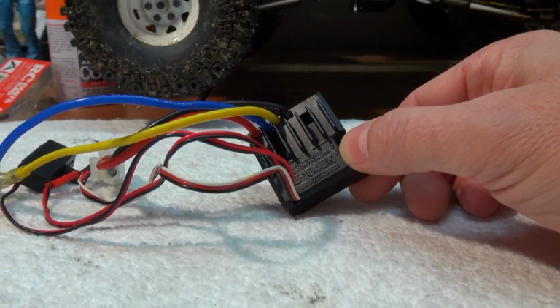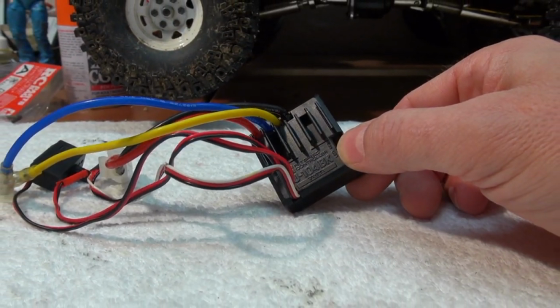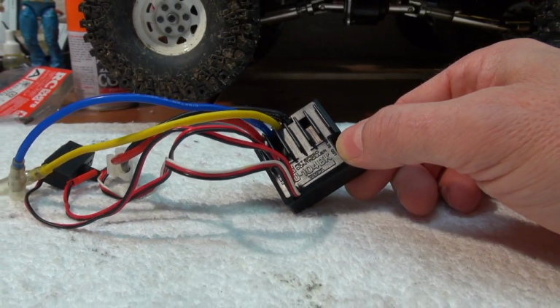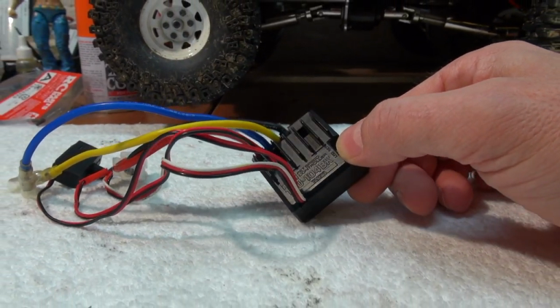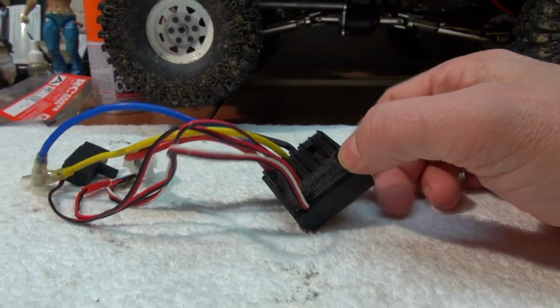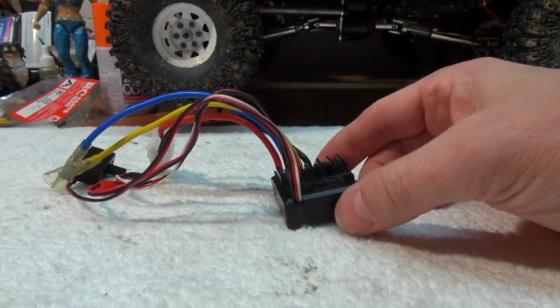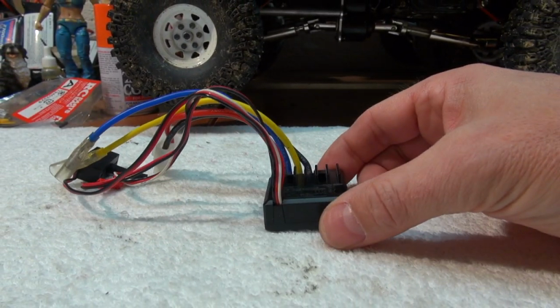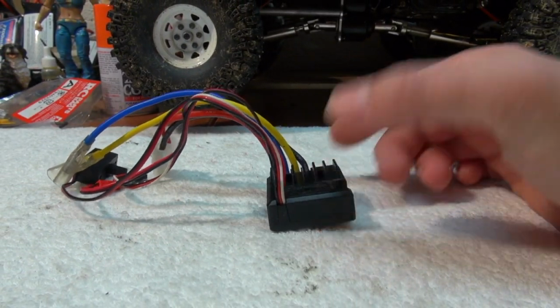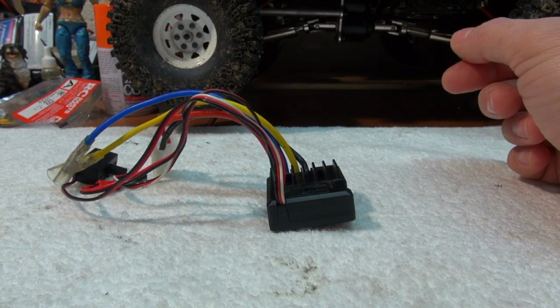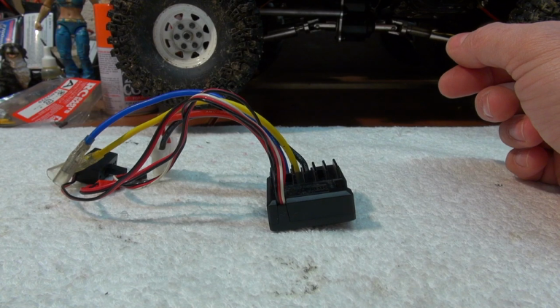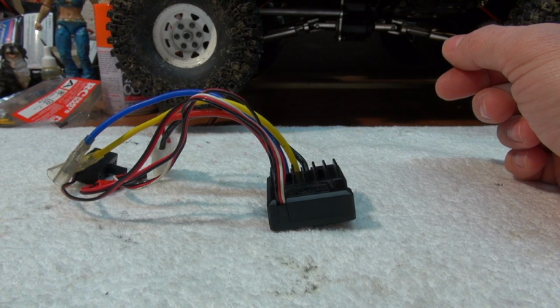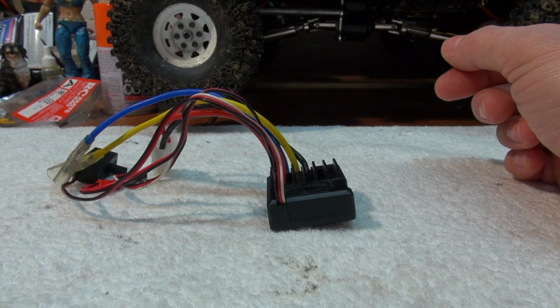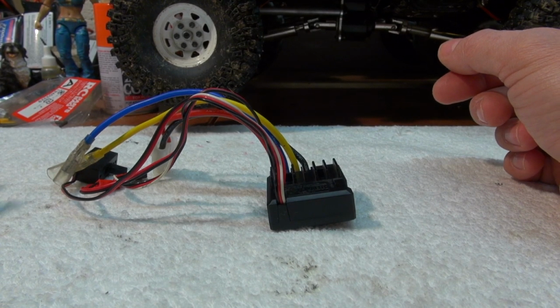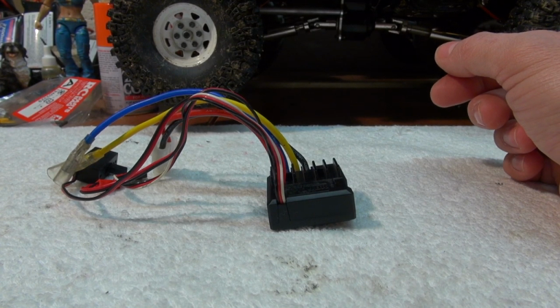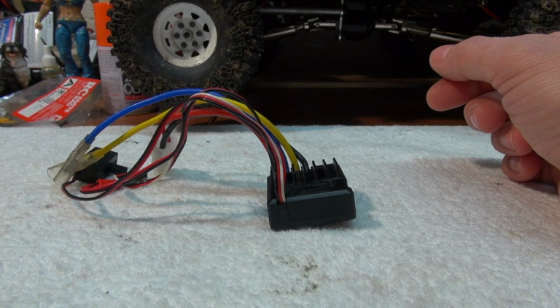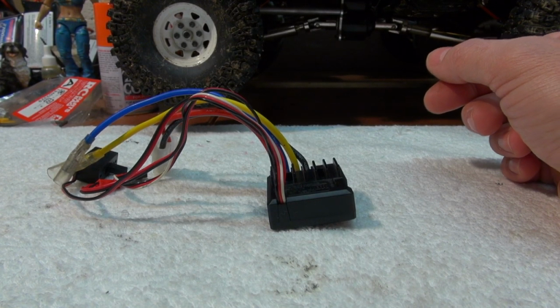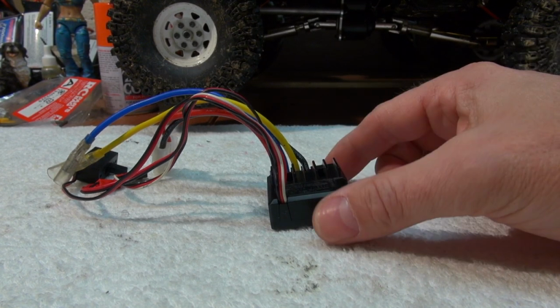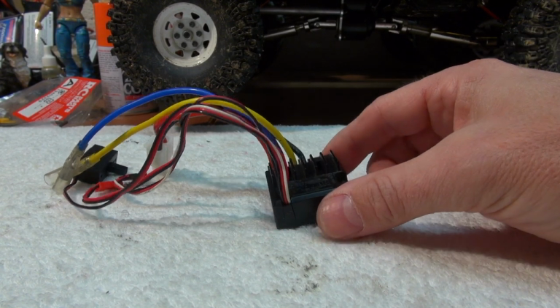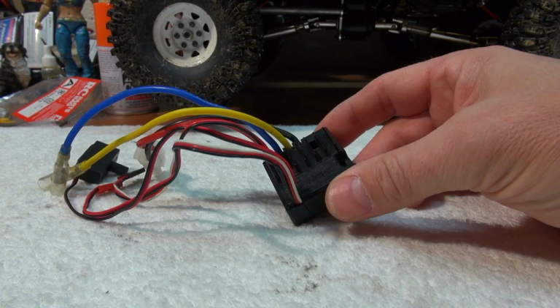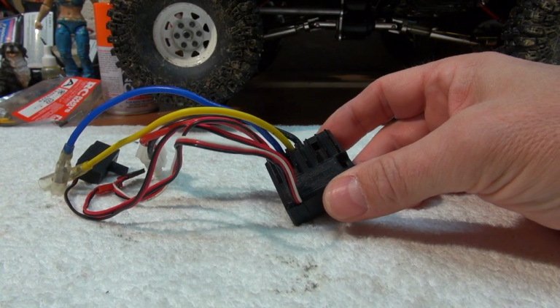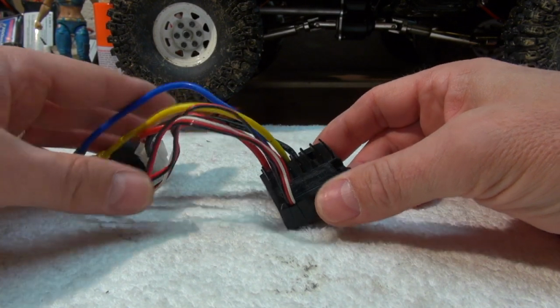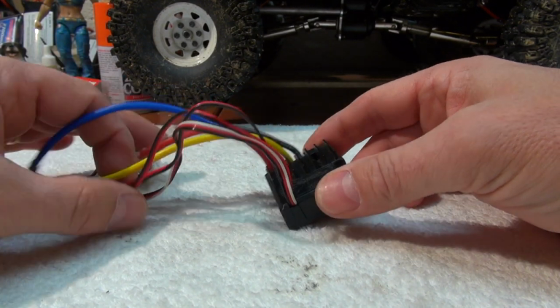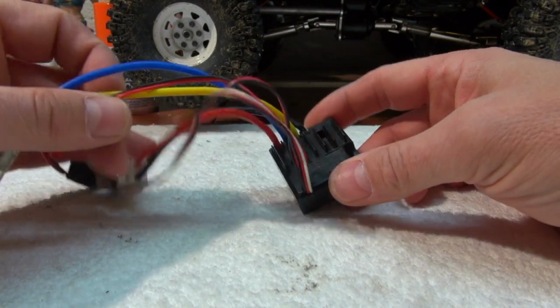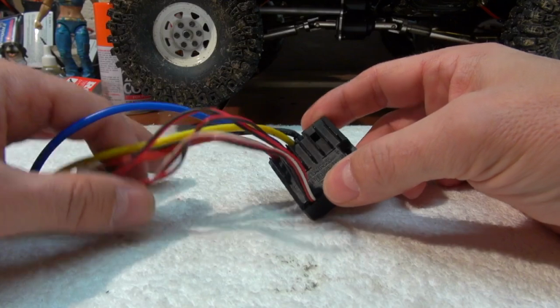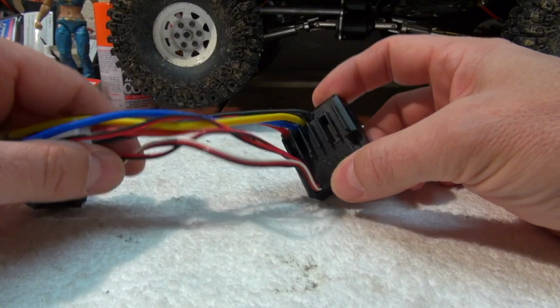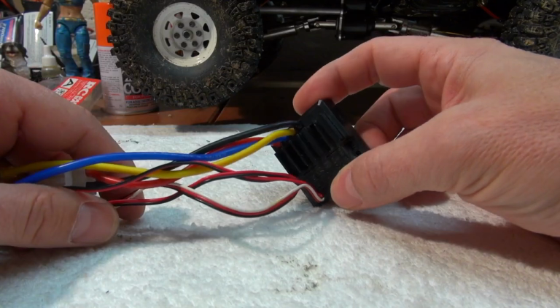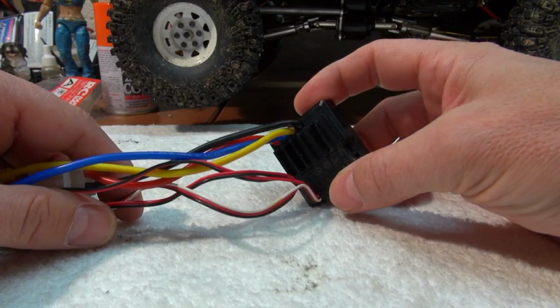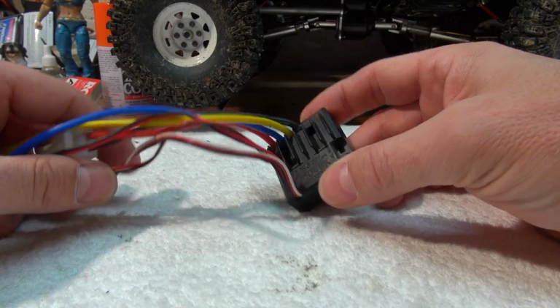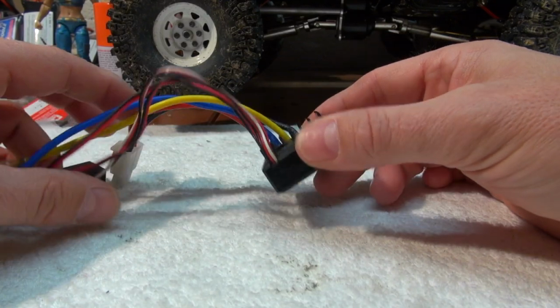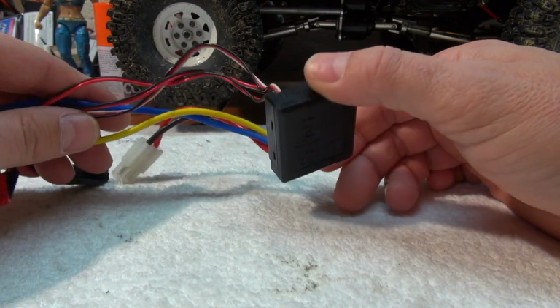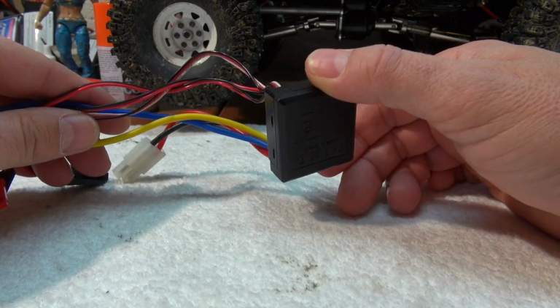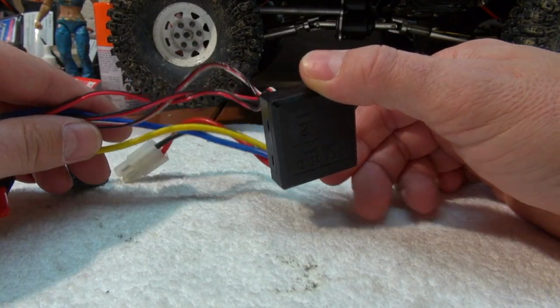But be careful and please note: if you open an electronic part and manipulate something on the inside, you will lose the manufacturer's warranty and you do this at your own risk.